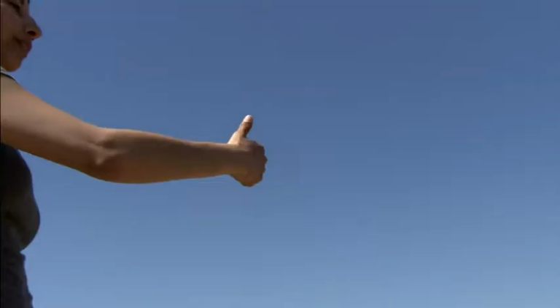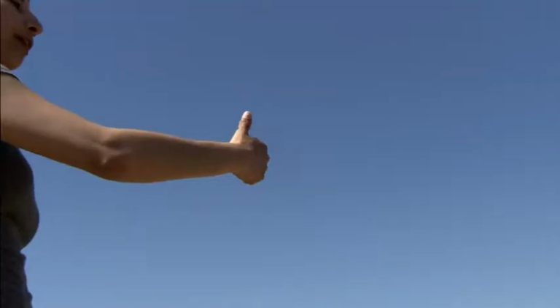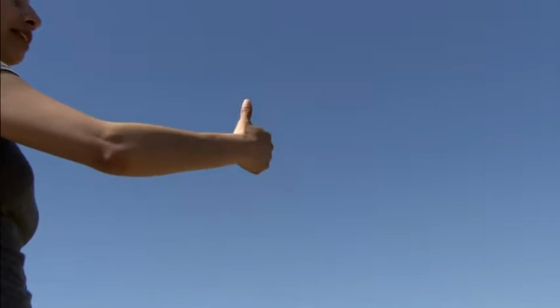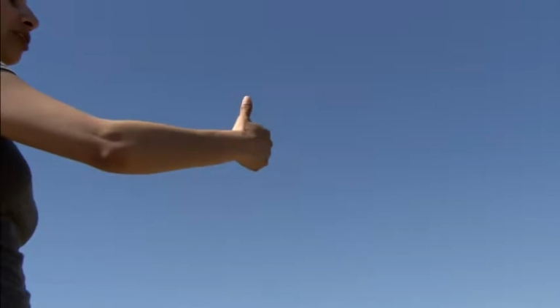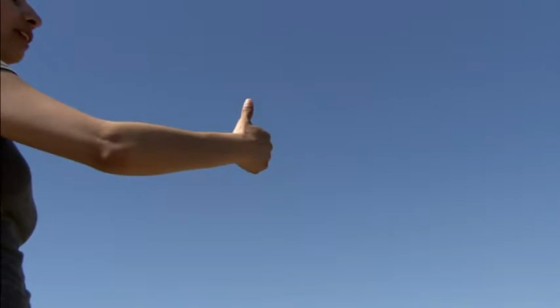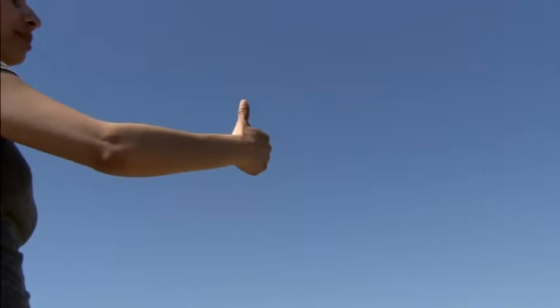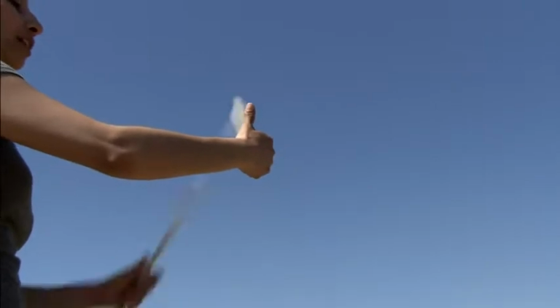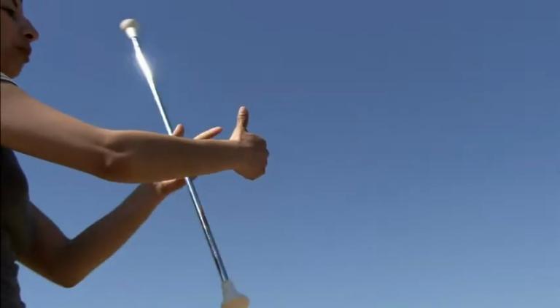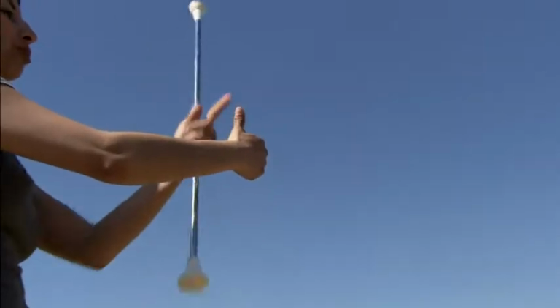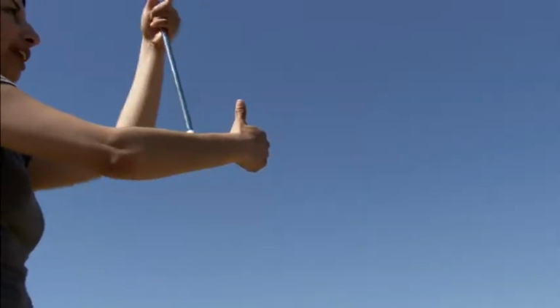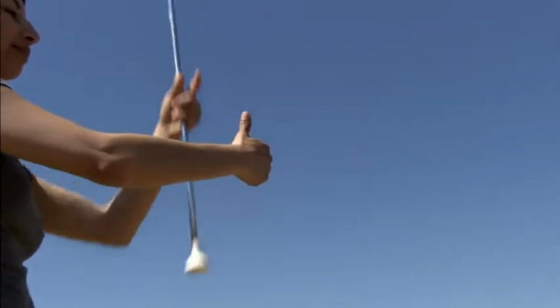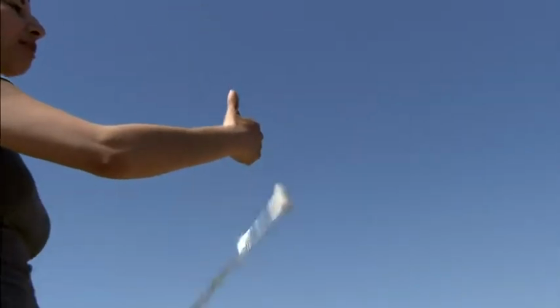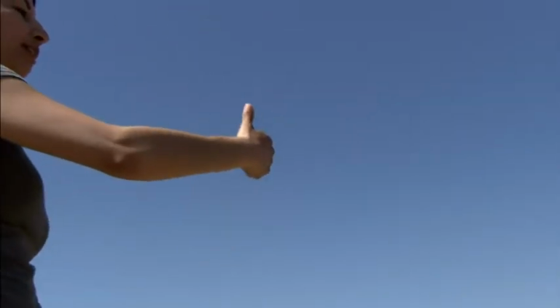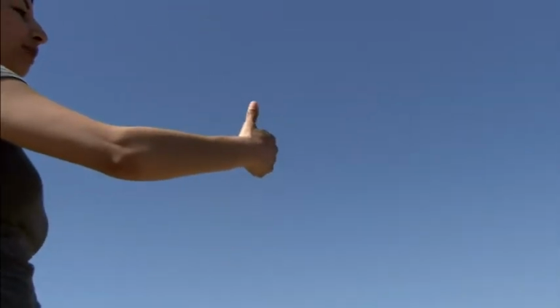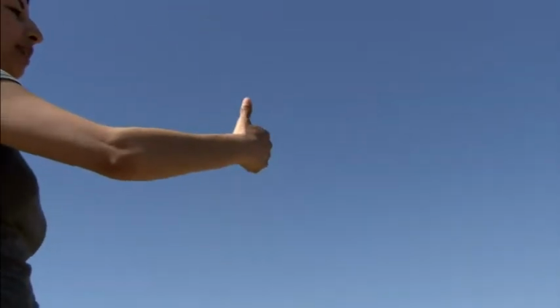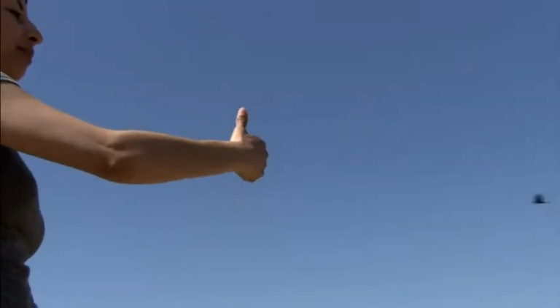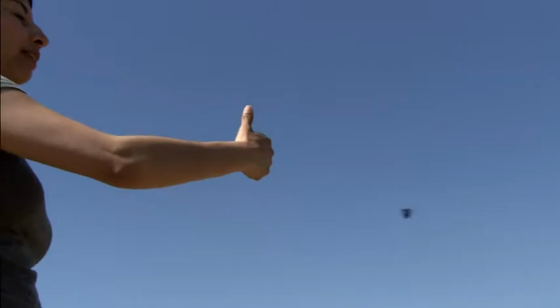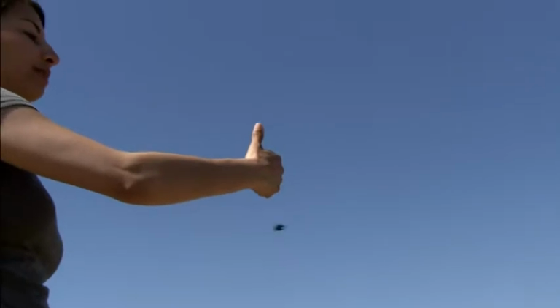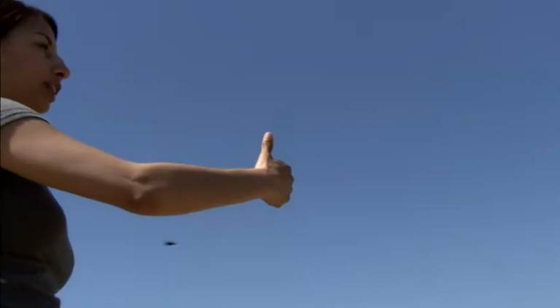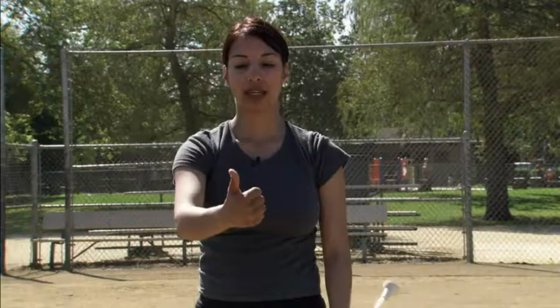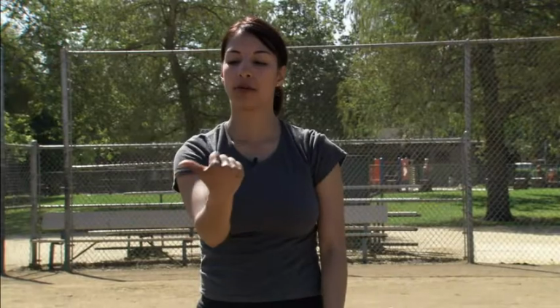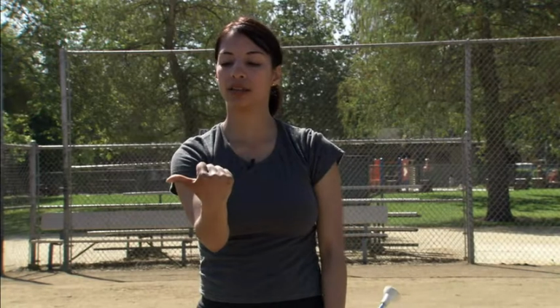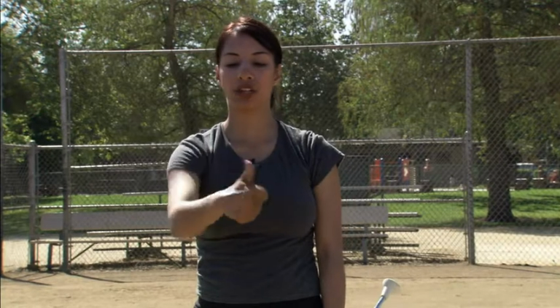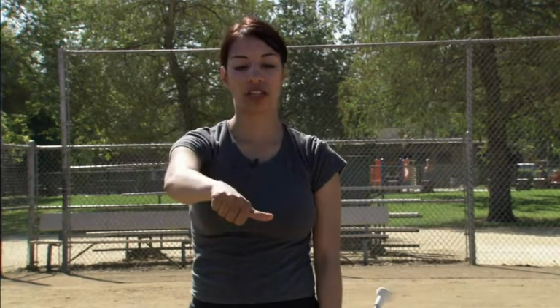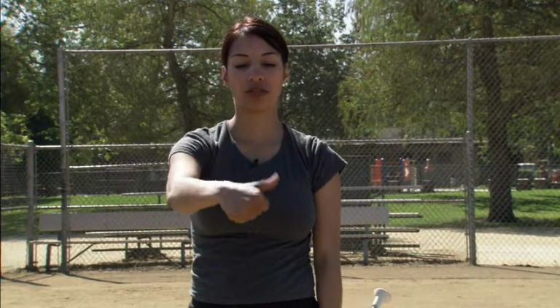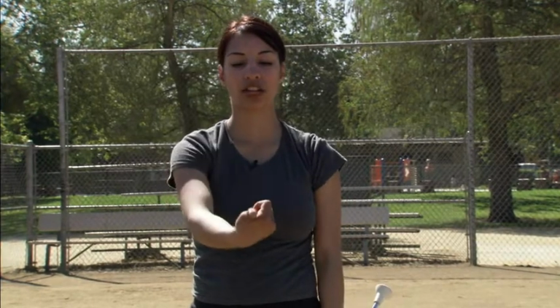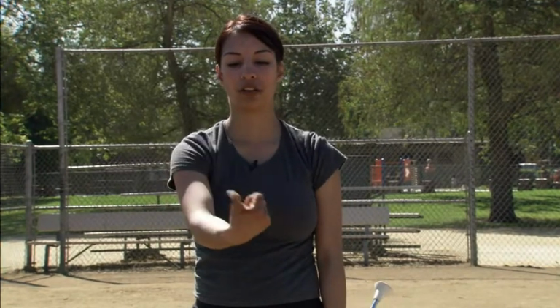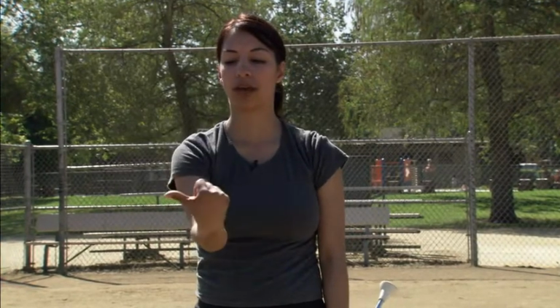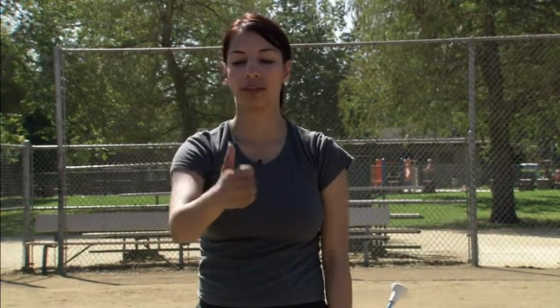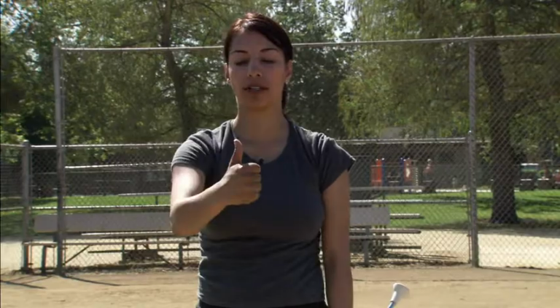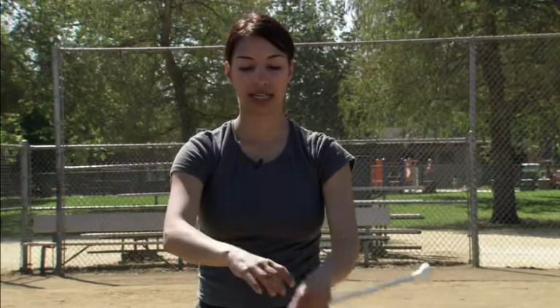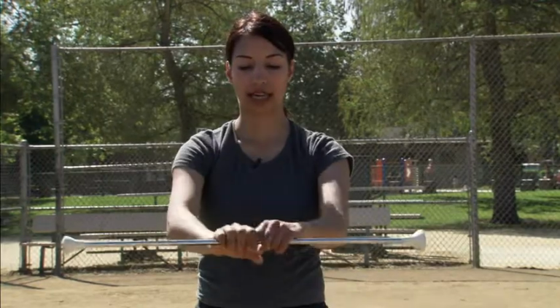If your thumb is in this position, your baton's going to go straight up, so you always want to make sure your thumb's in the A-OK thumbs up position. Anywhere else, the baton's going to go the direction of your thumb, so it's very important it stays like that.